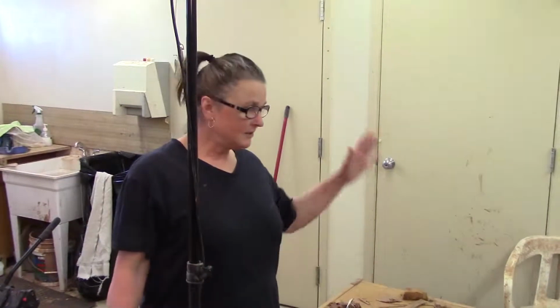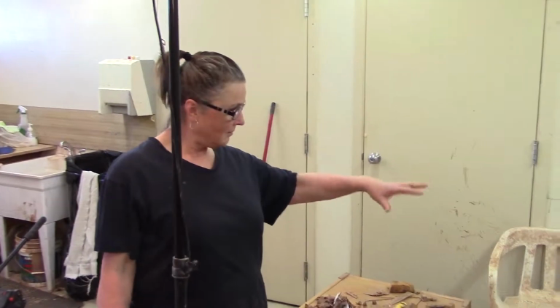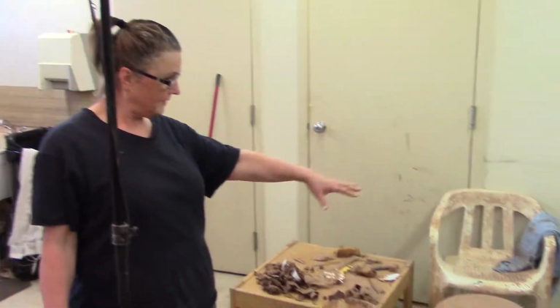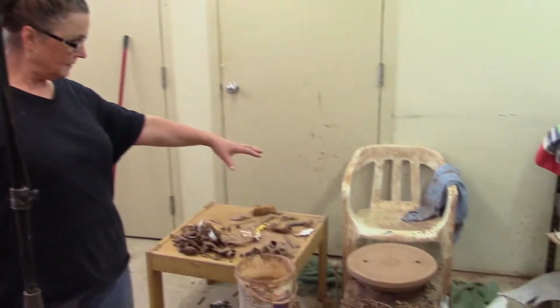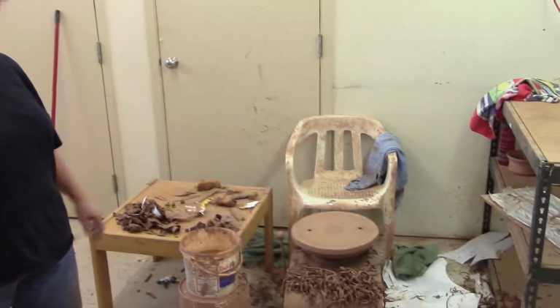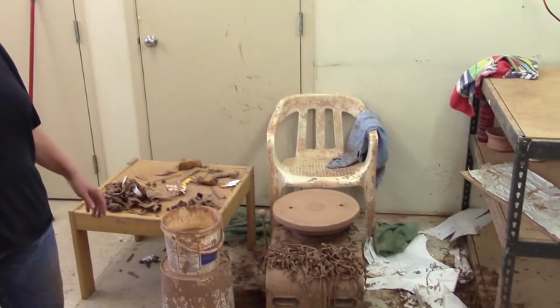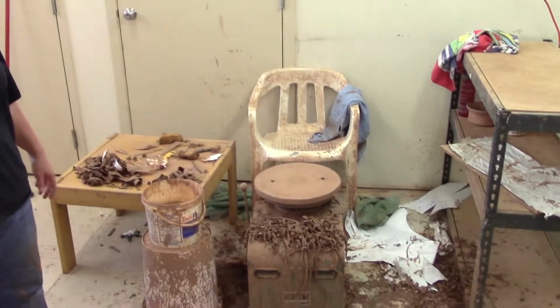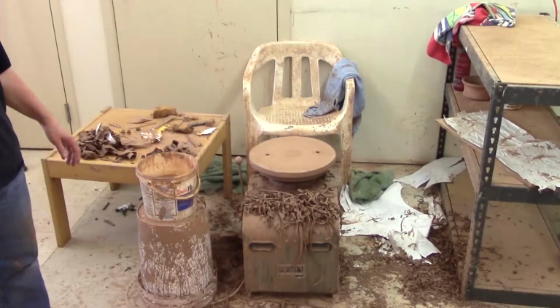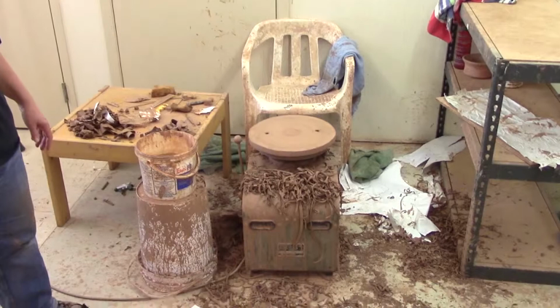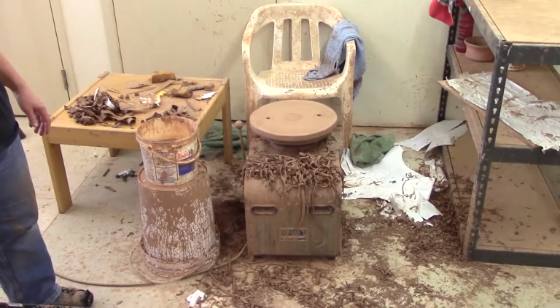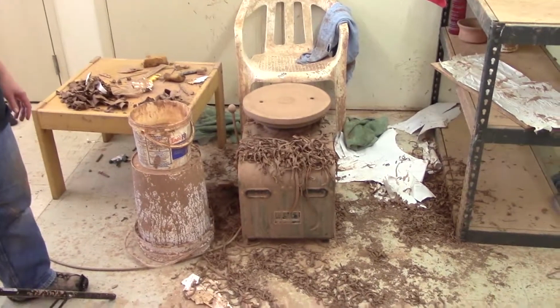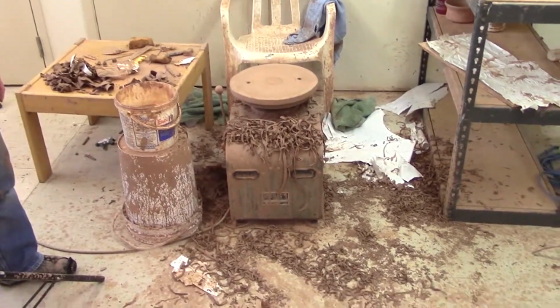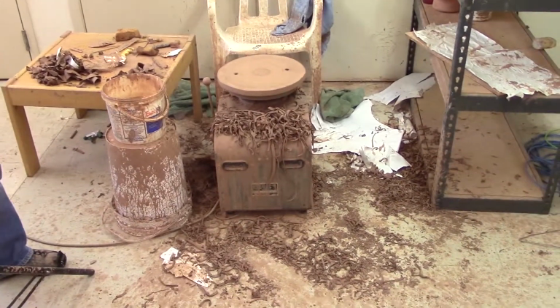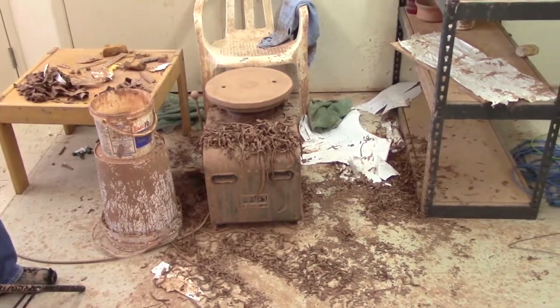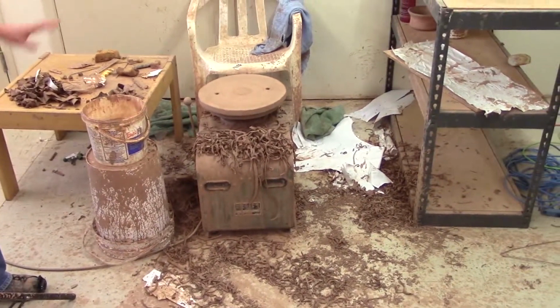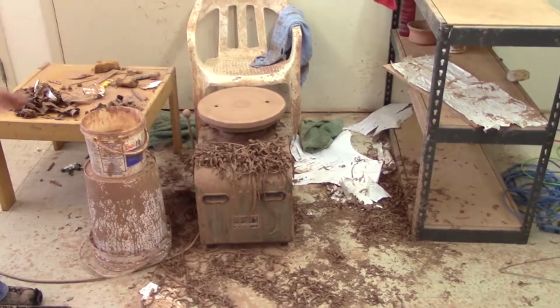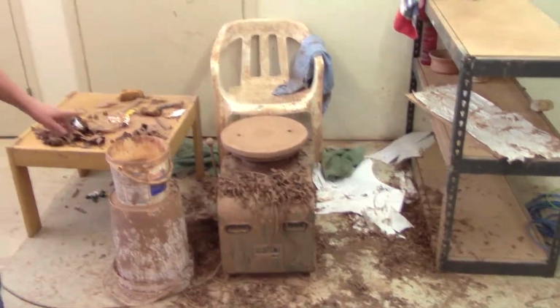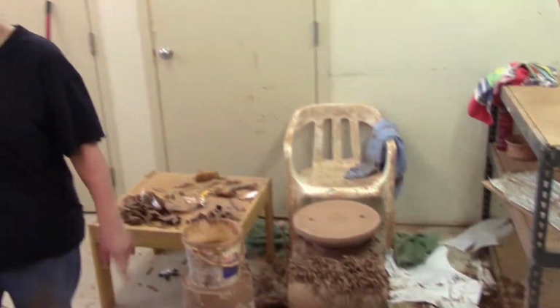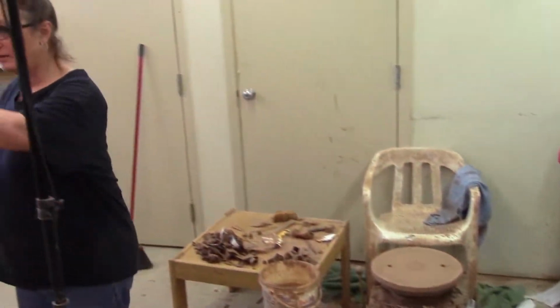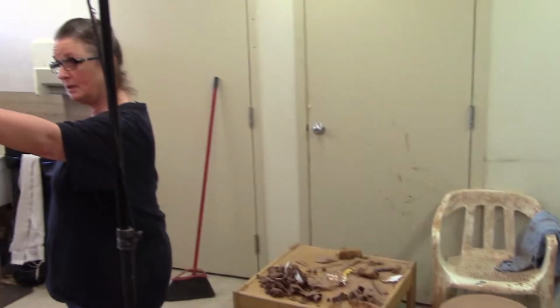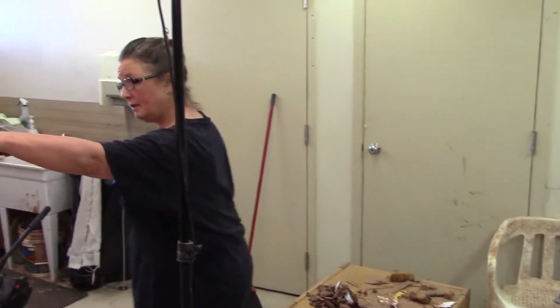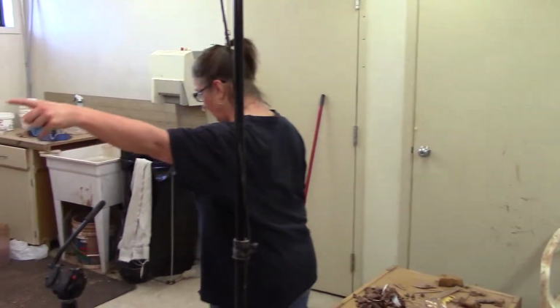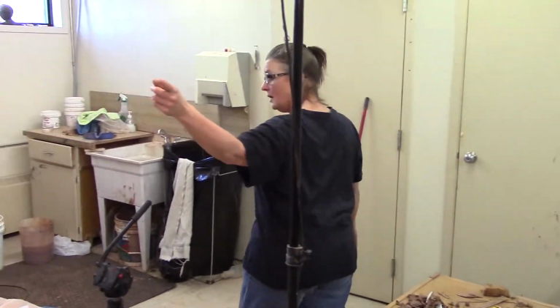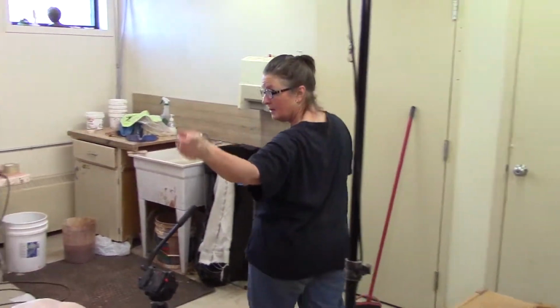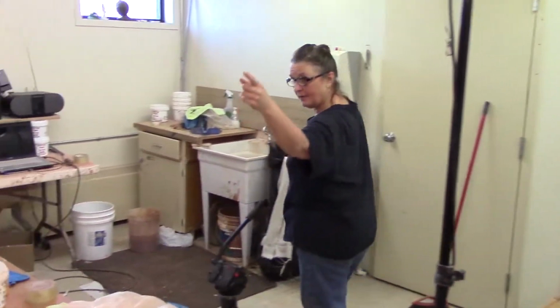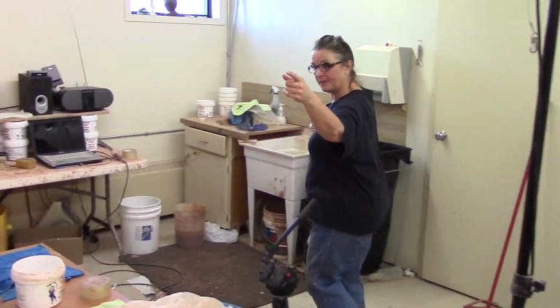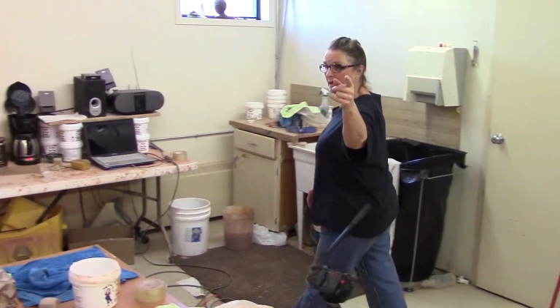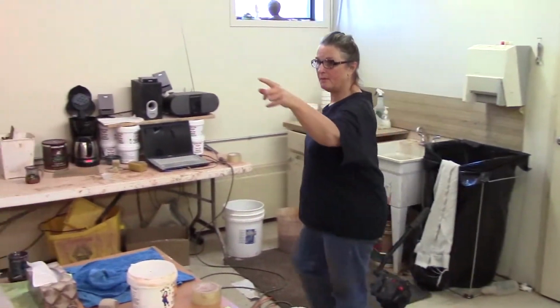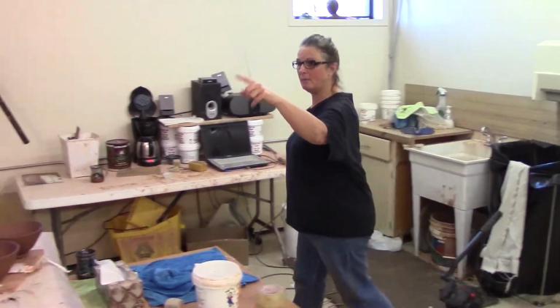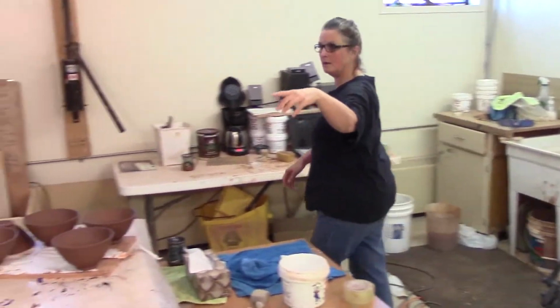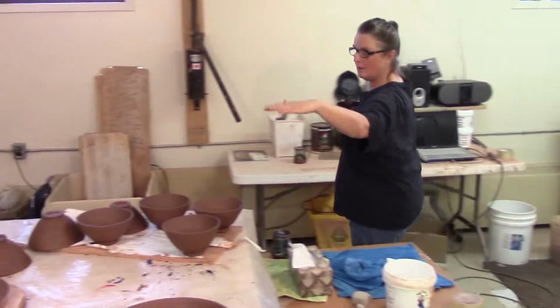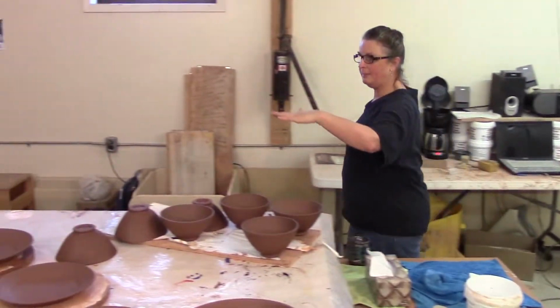Yesterday I got my trimming done. I did leave in a hurry and obviously didn't clean up my mess. Today I will clean my mess. The trimming is done — I got the trimming done over here. I trimmed everything and put them on a board on paper.